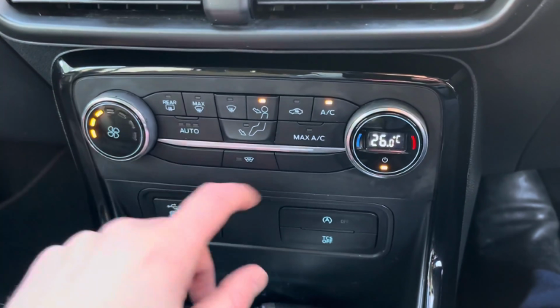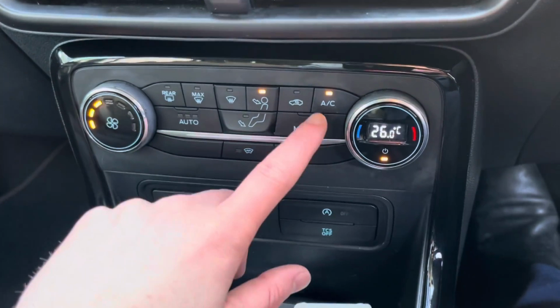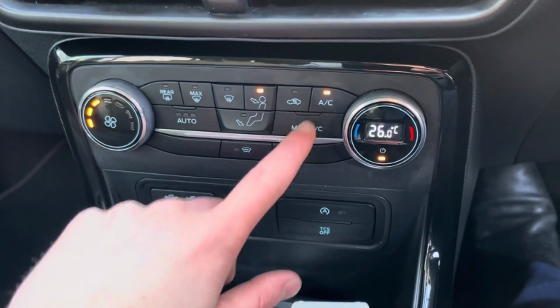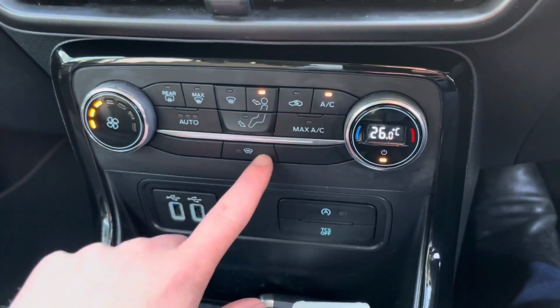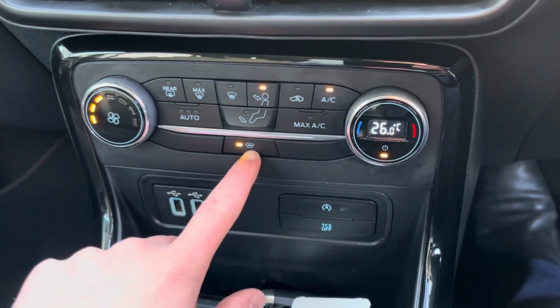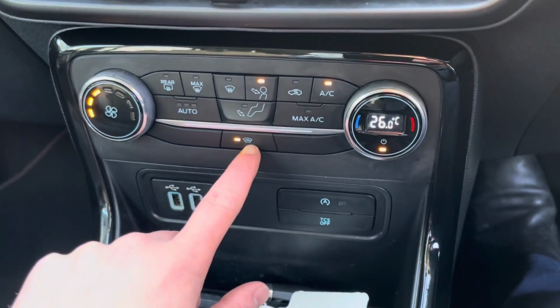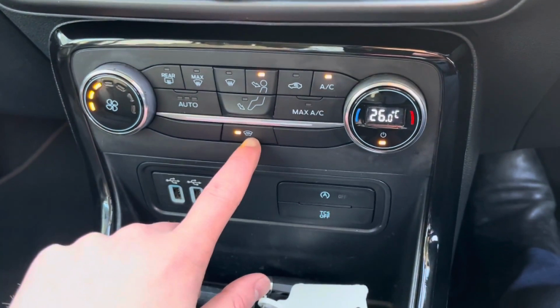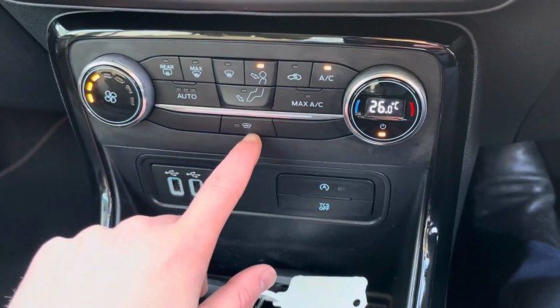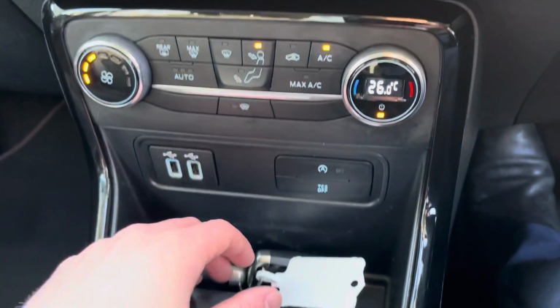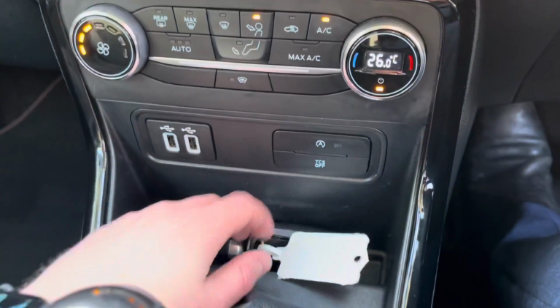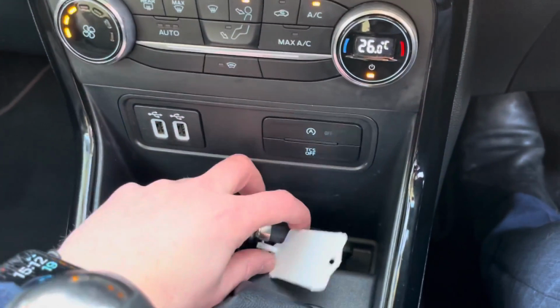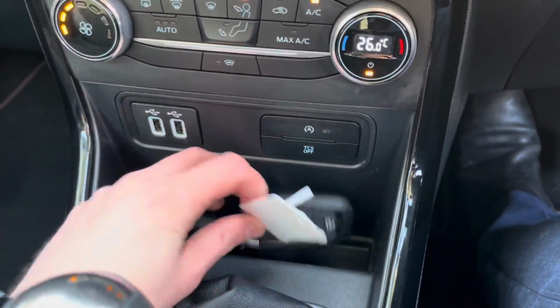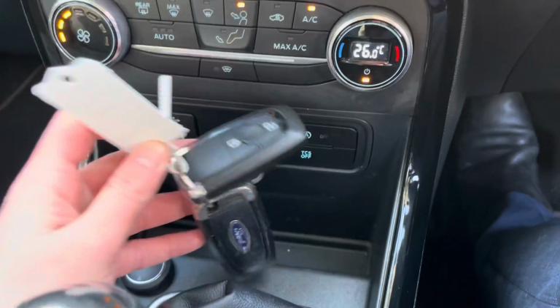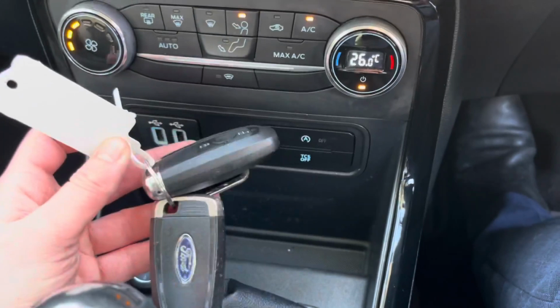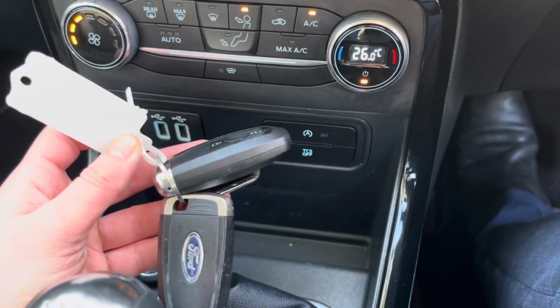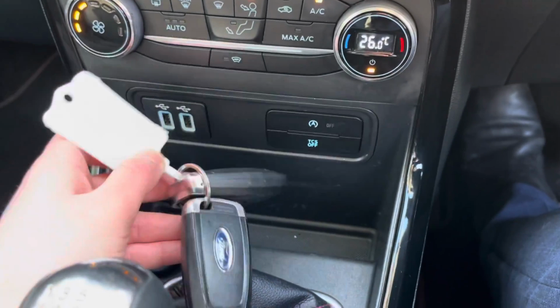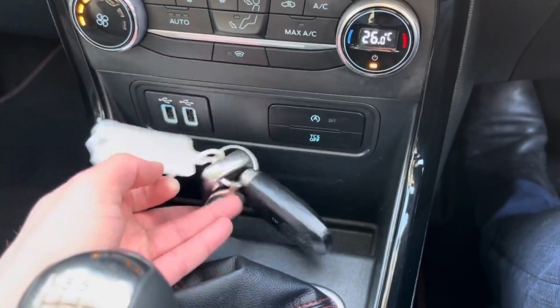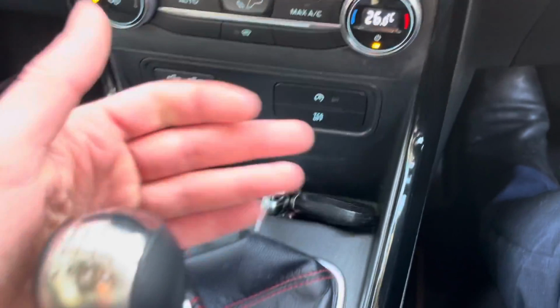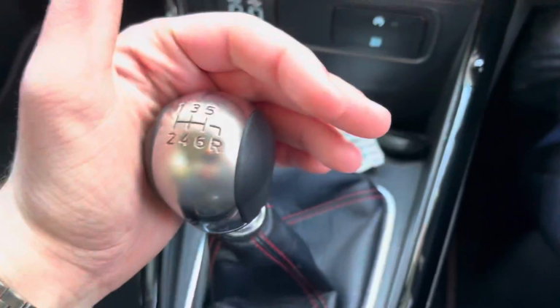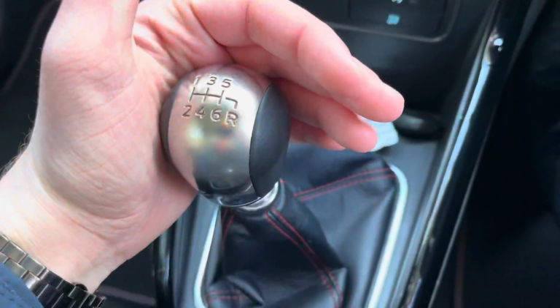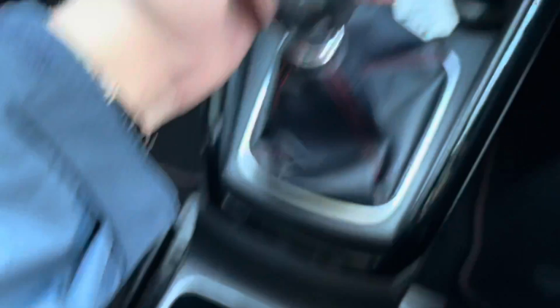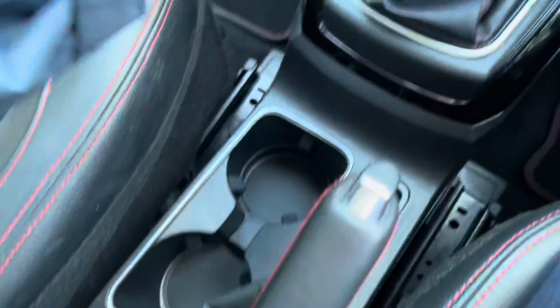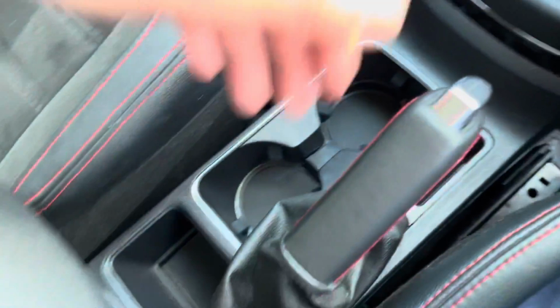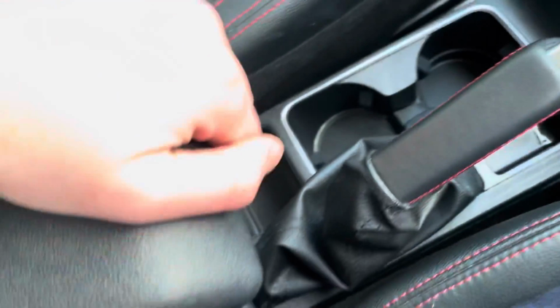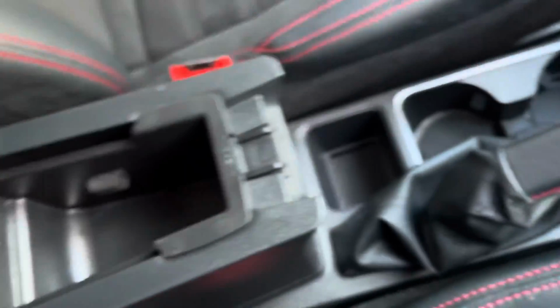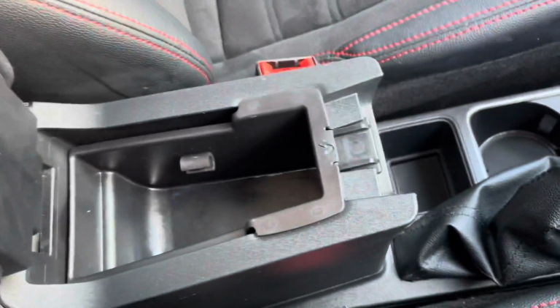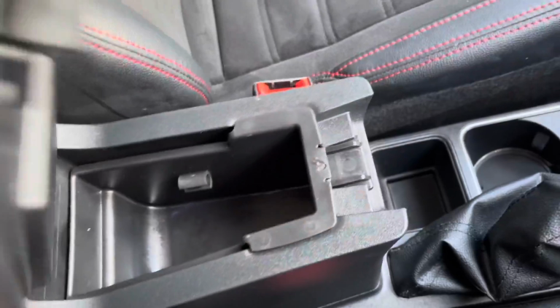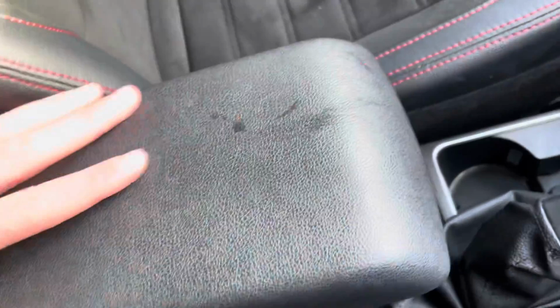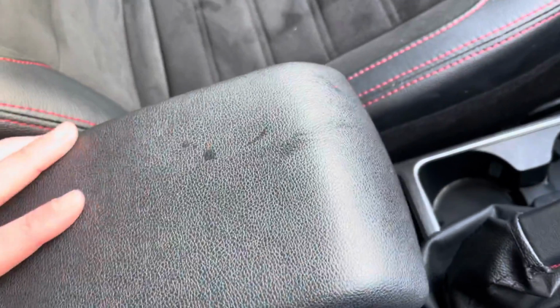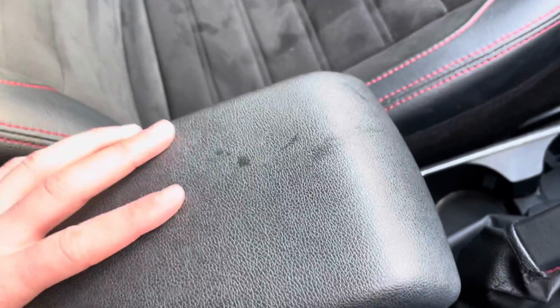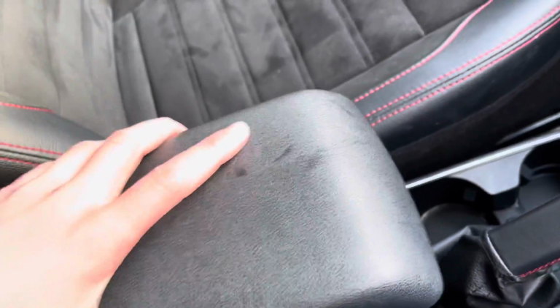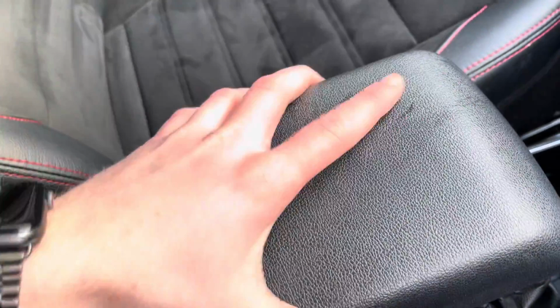Temperature controls are down here with full air conditioning and an electrically heated windscreen. You also get two full-size keys, a lovely six-speed manual gearbox, and a nice adjustable armrest.